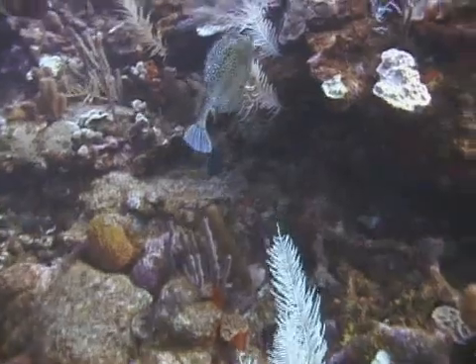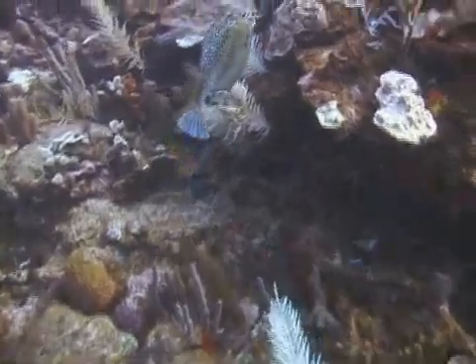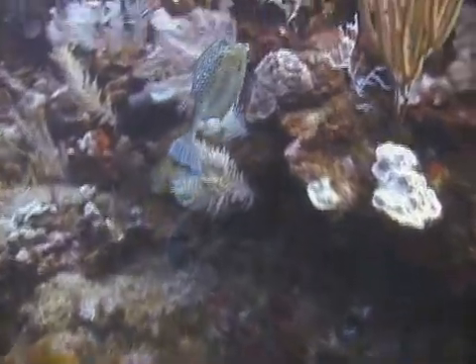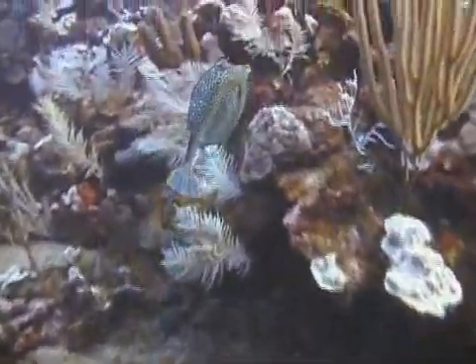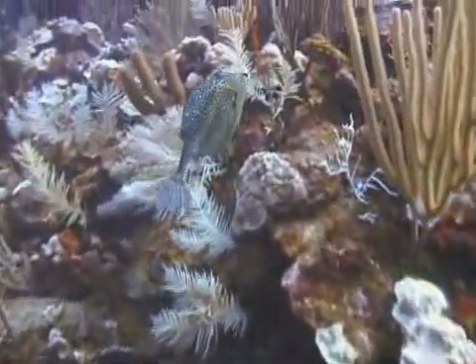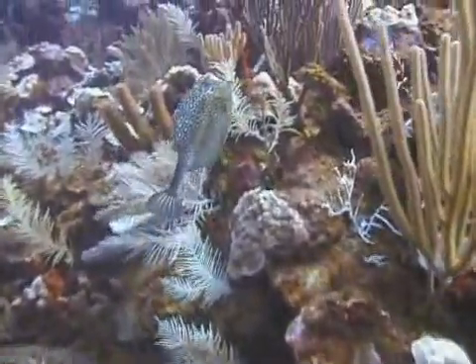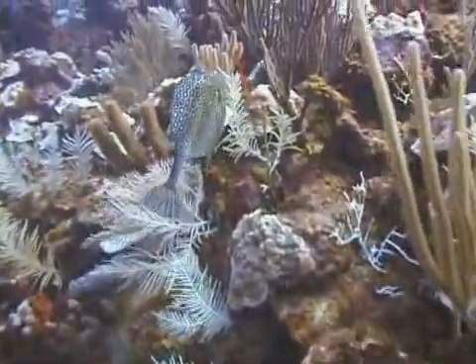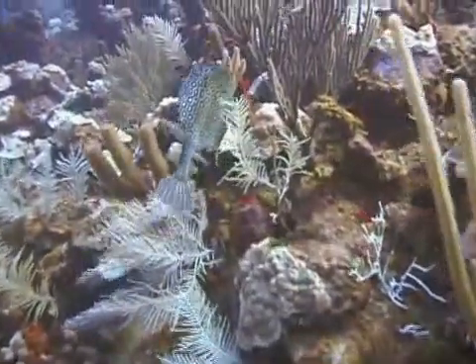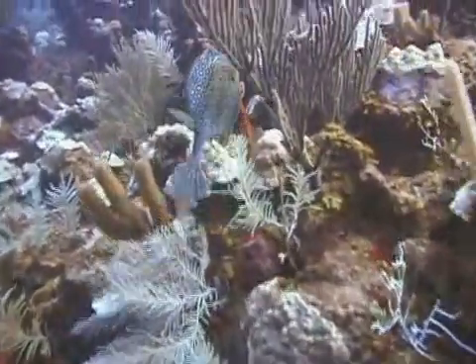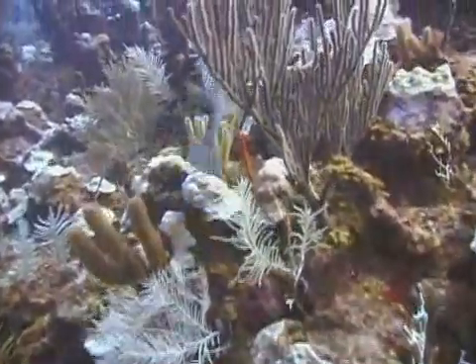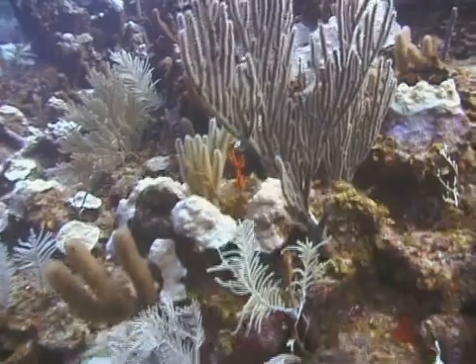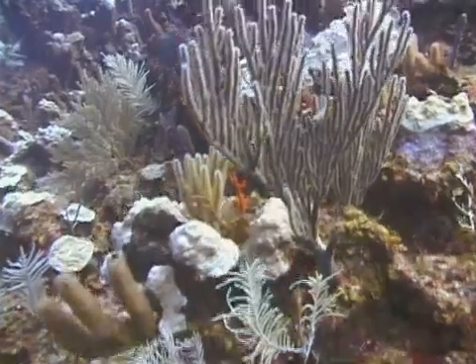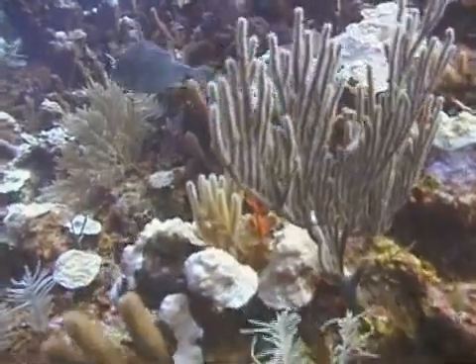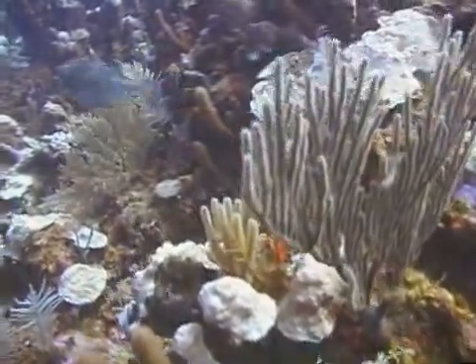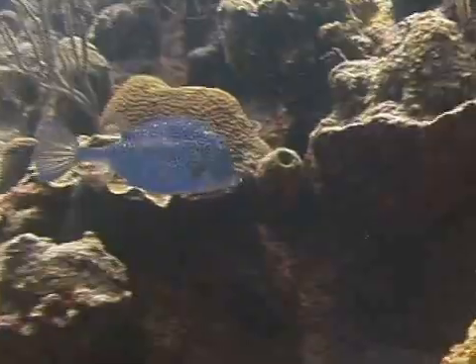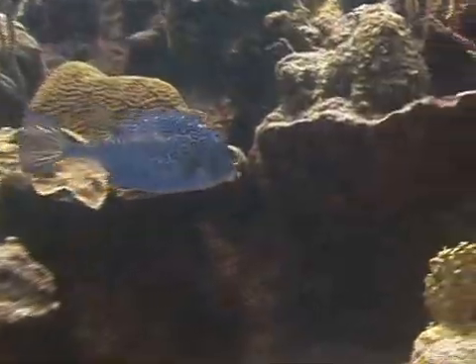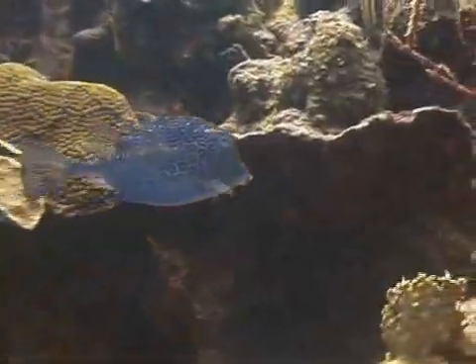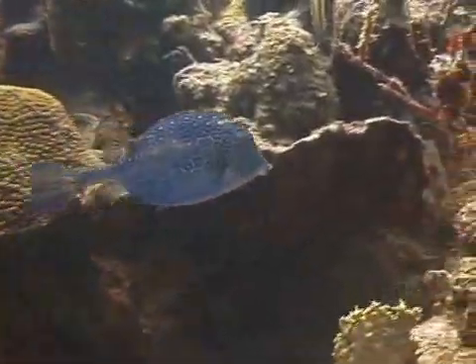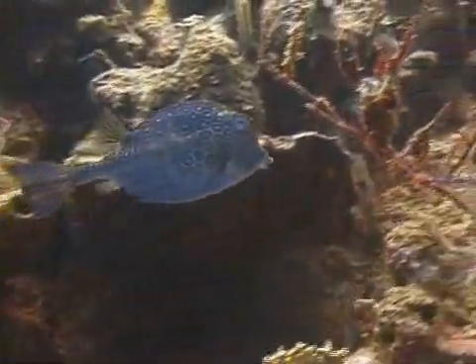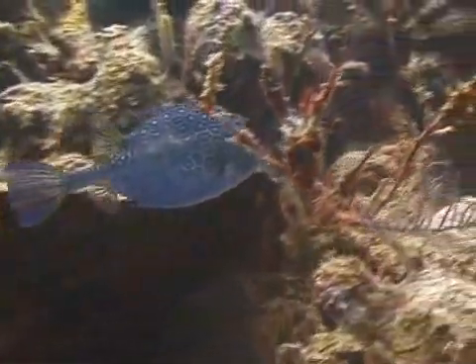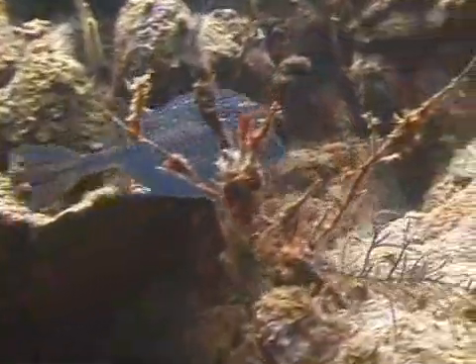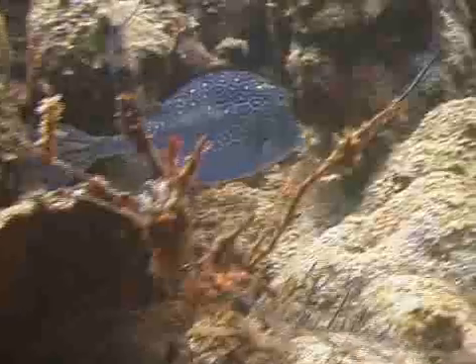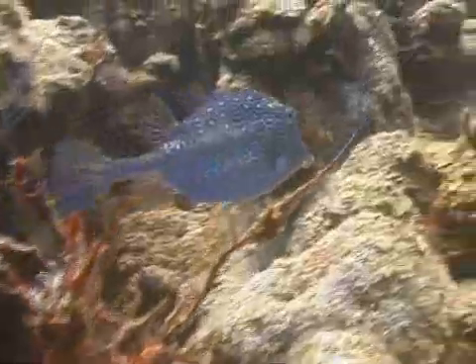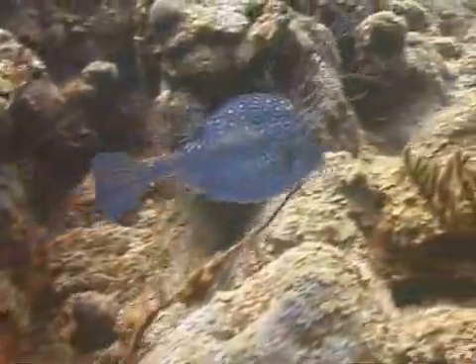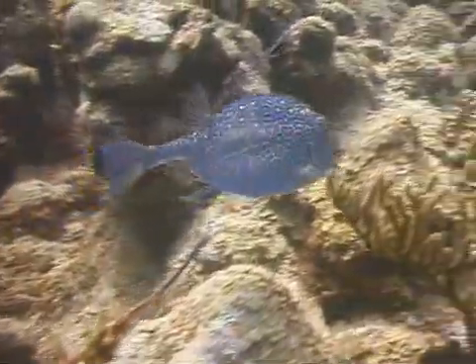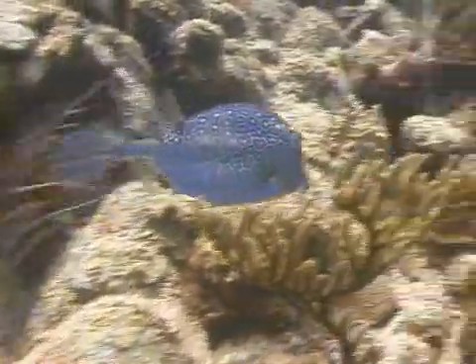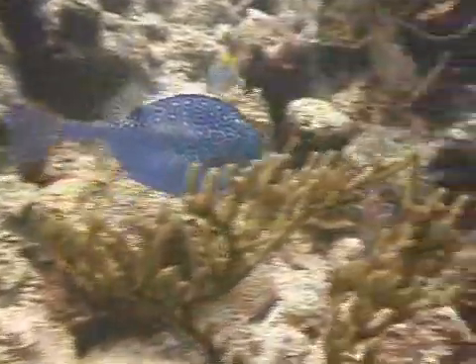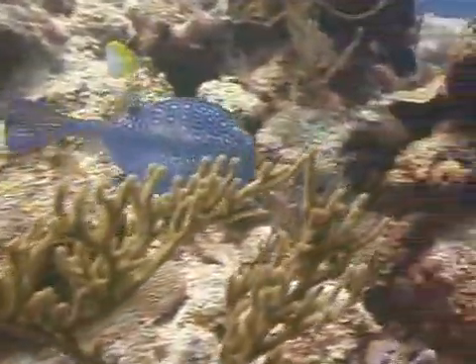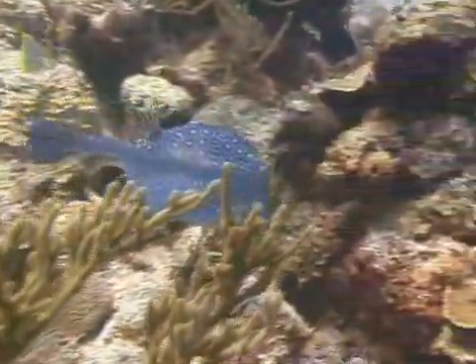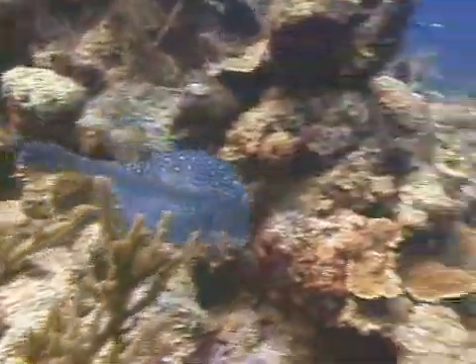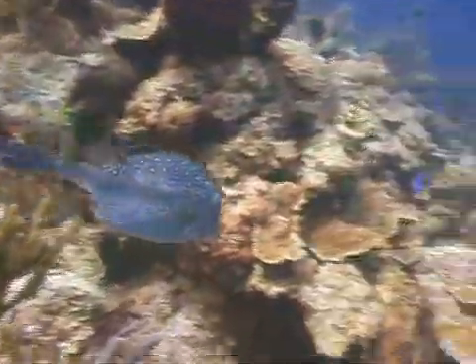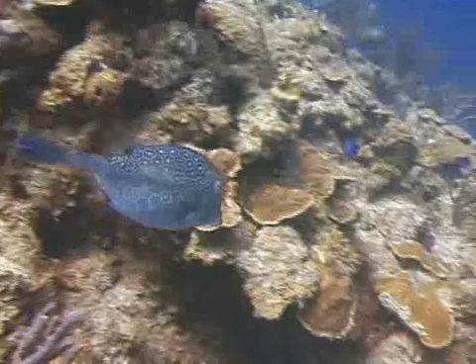Honeycomb cowfish are found infrequently off the Atlantic coast of Florida and even more rarely off the Gulf coast of the state. They are common, however, in the Bahamas and the islands of the Caribbean. They are generally not afraid of divers unless approached aggressively.